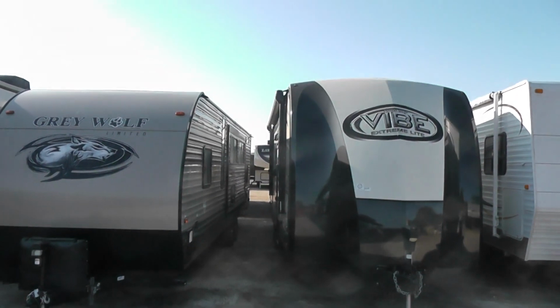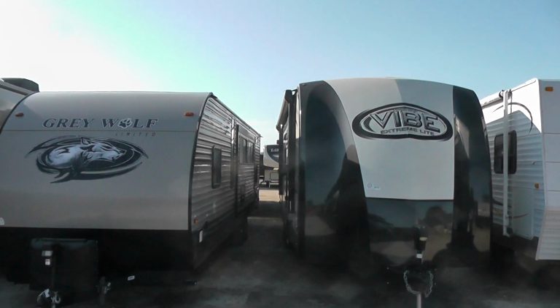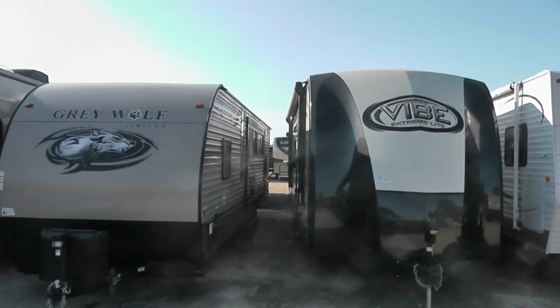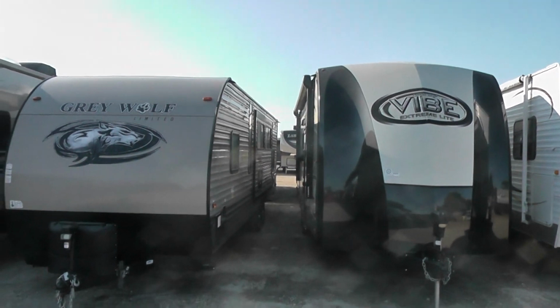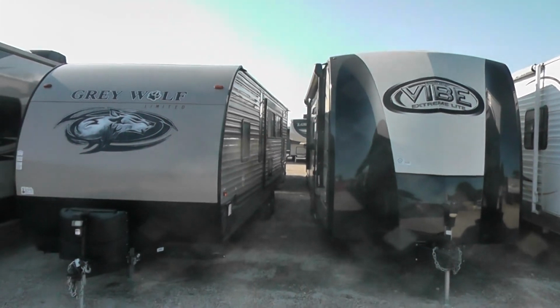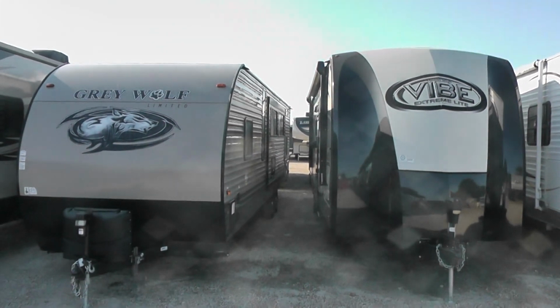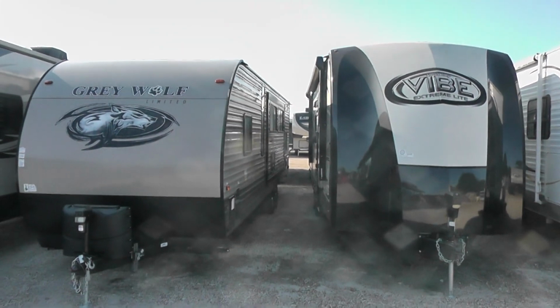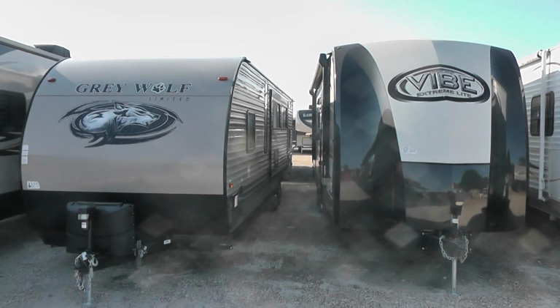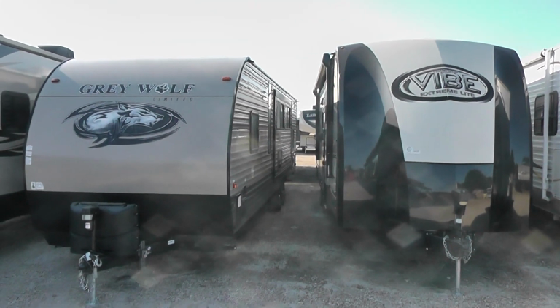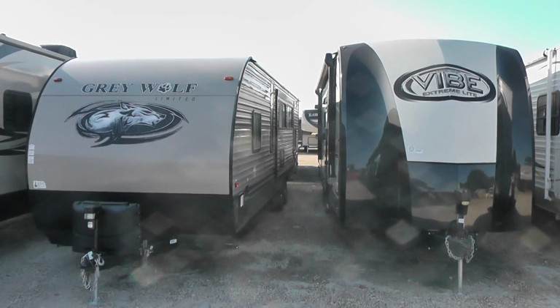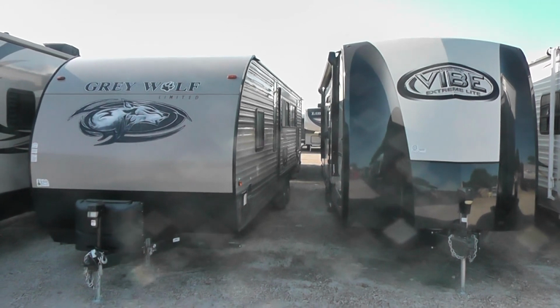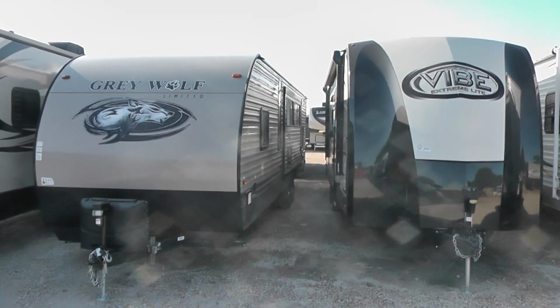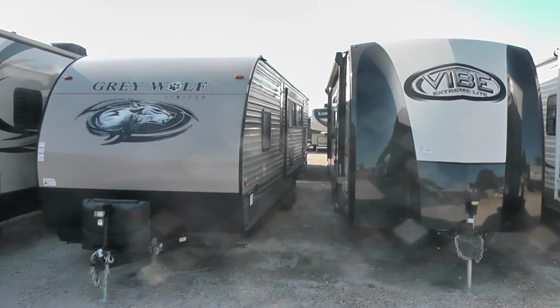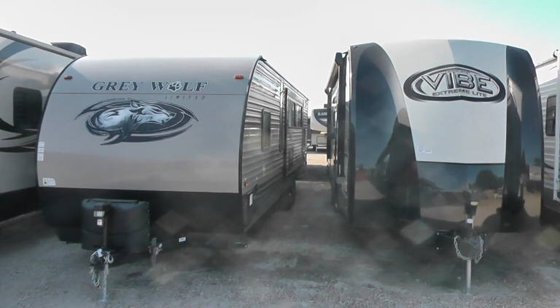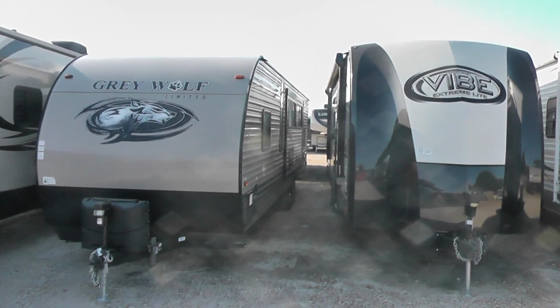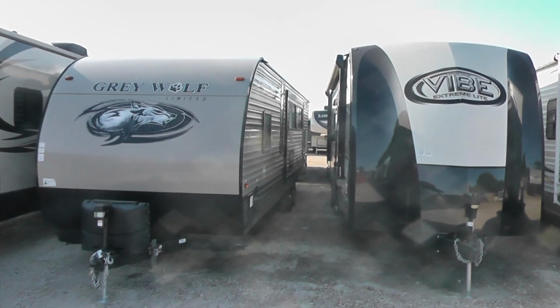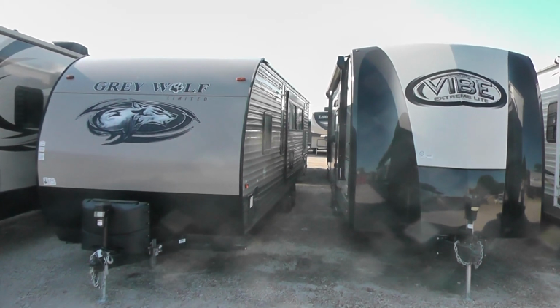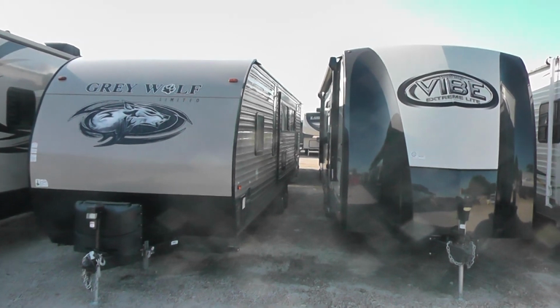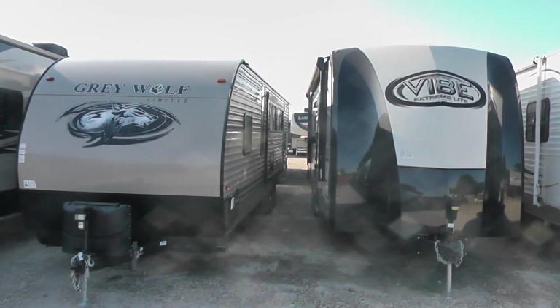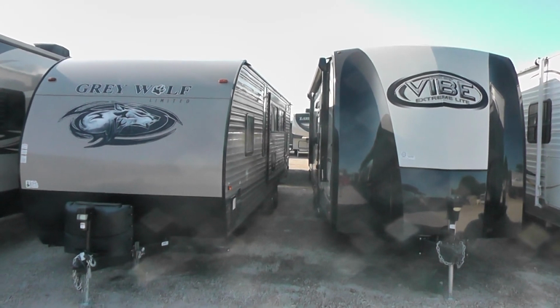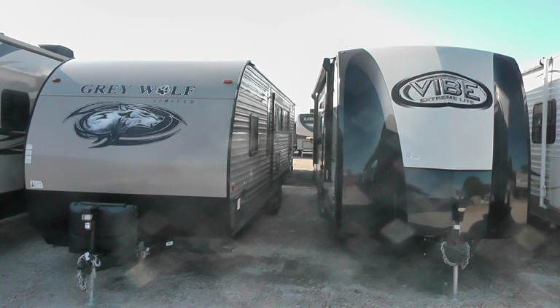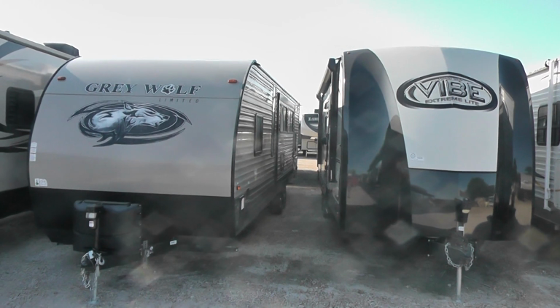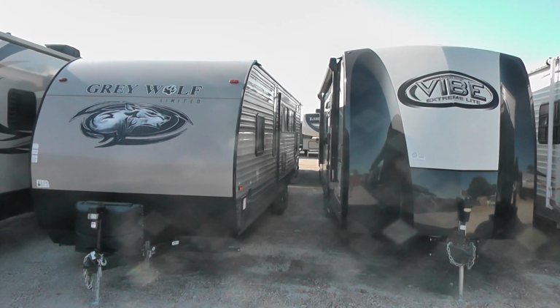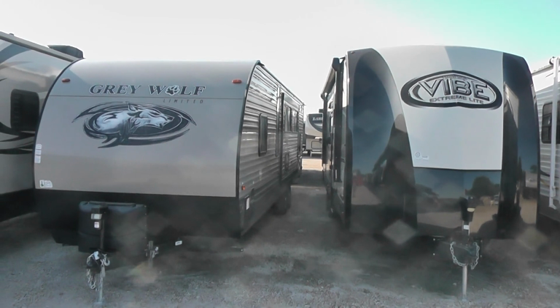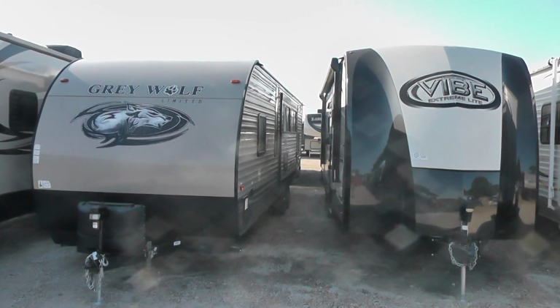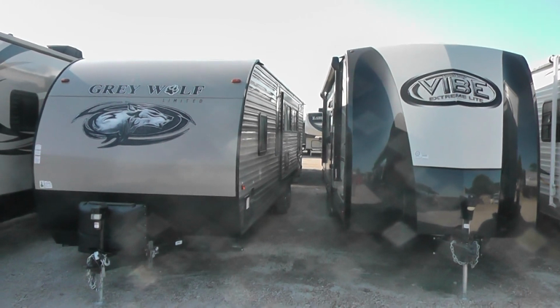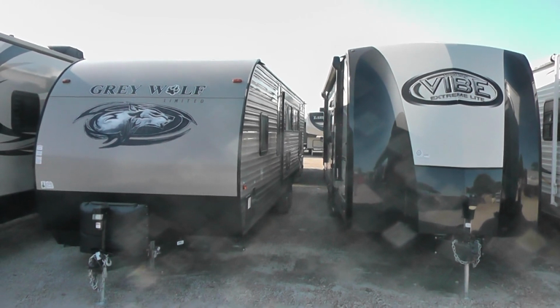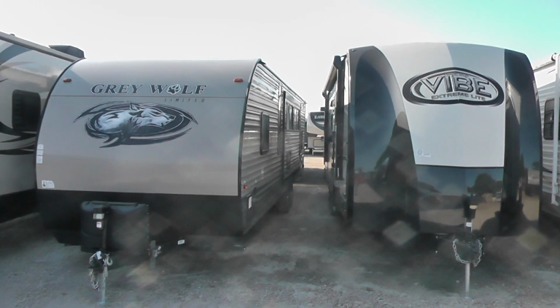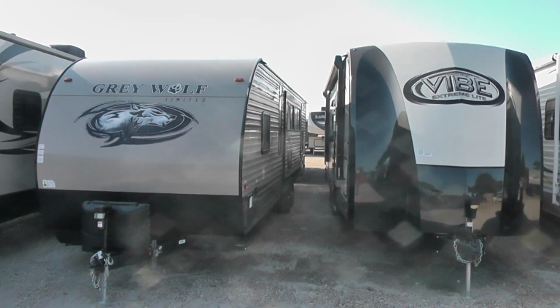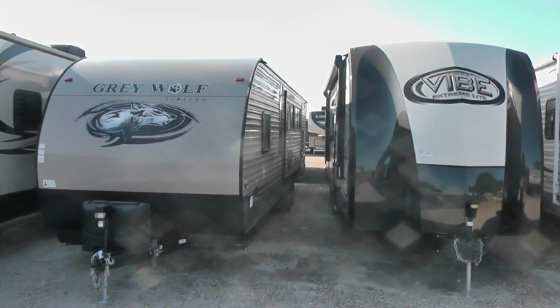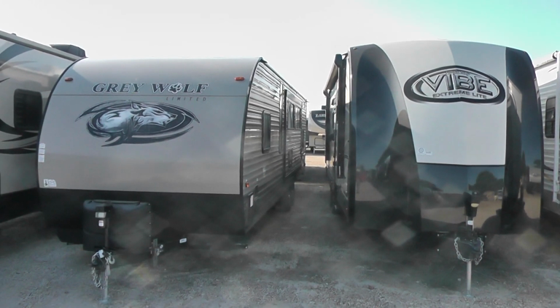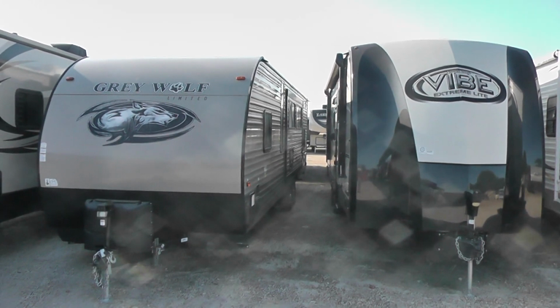Good morning, Raul. This is Jim Gibbons of Cliff Jones RV. I'm going to do a little instructional video. What we're looking at here, Raul, is the 29TE that you originally sent the information on.